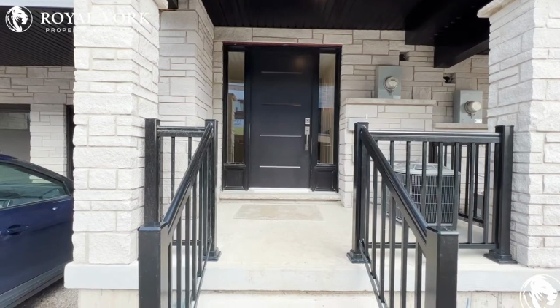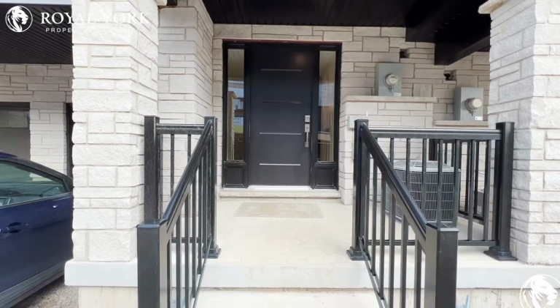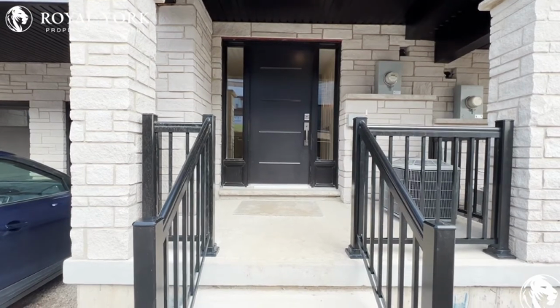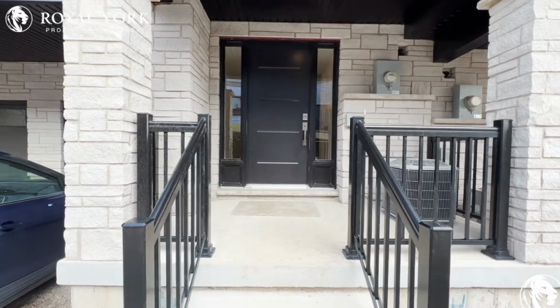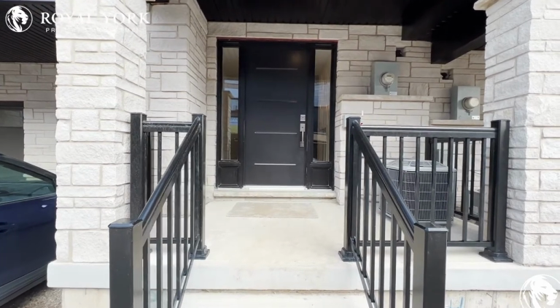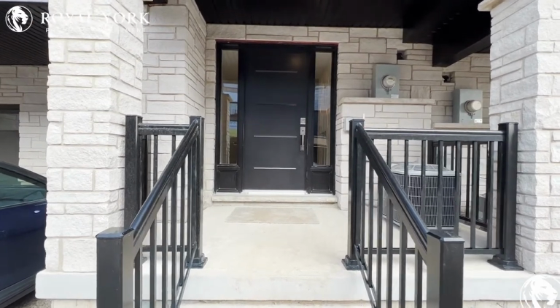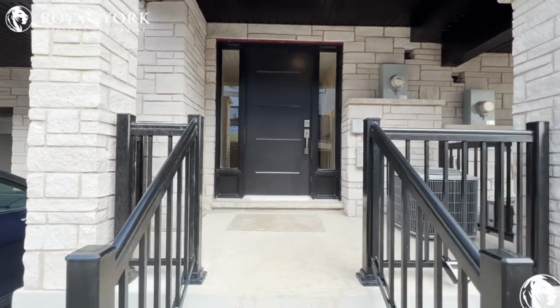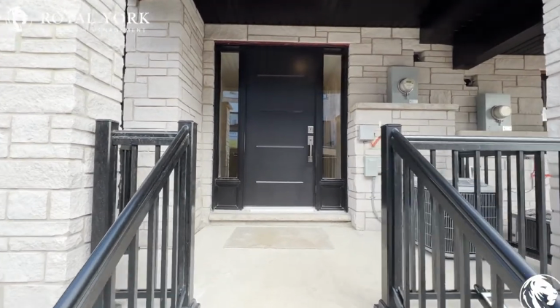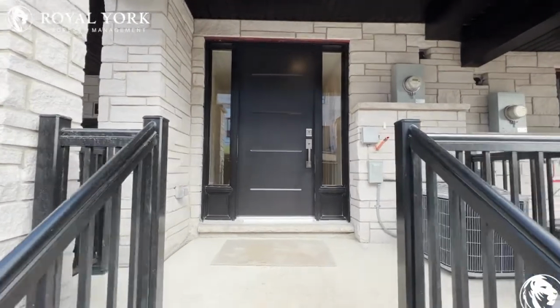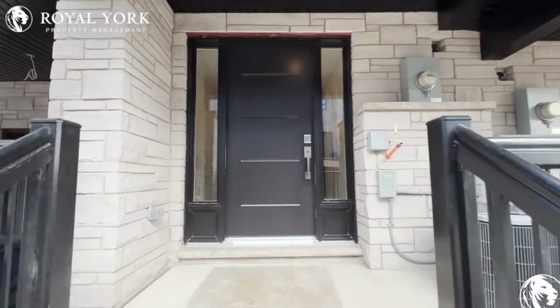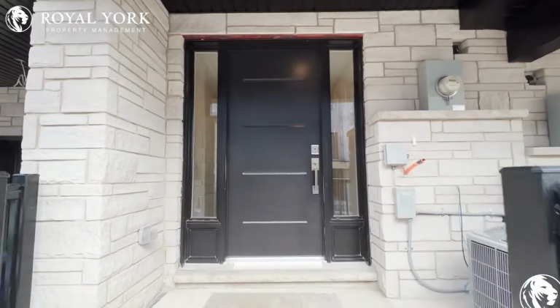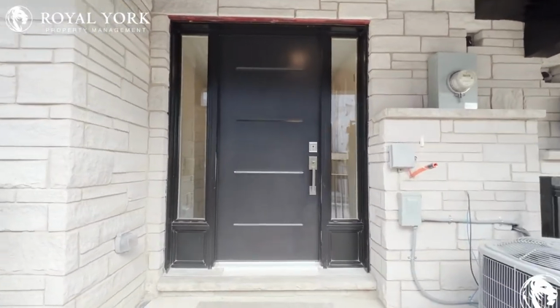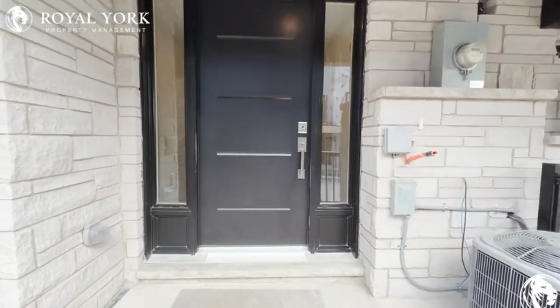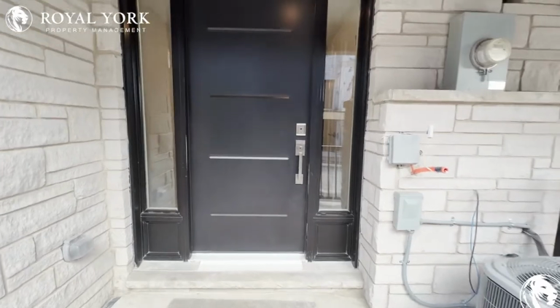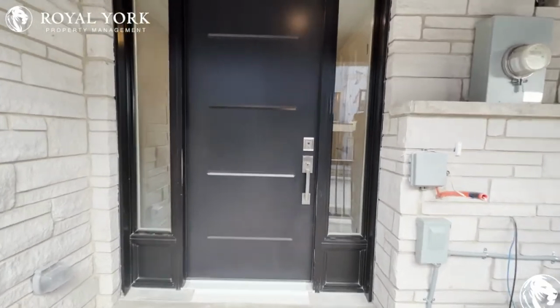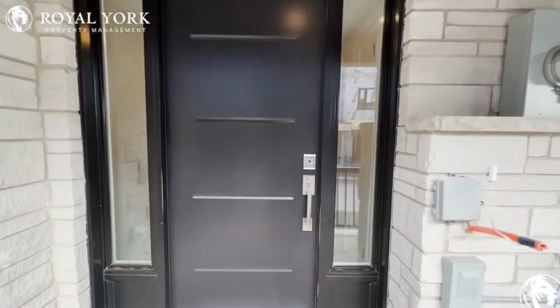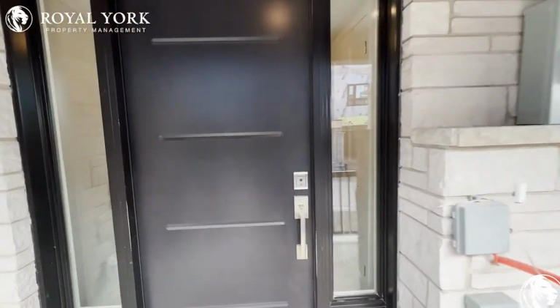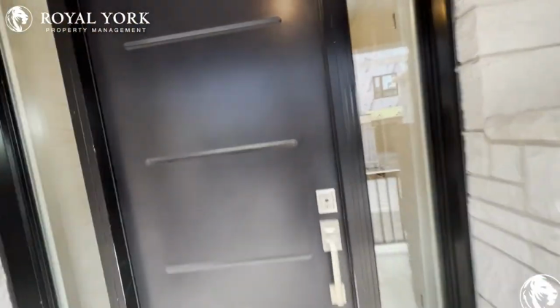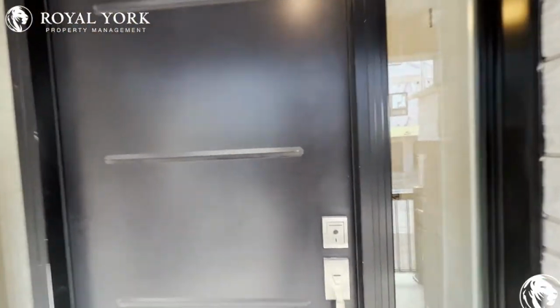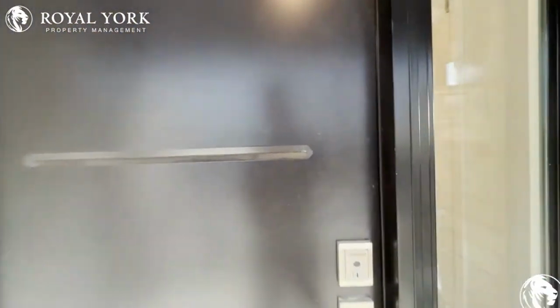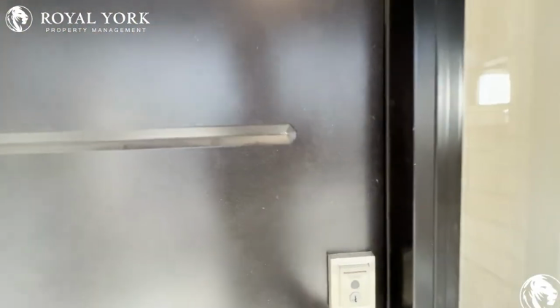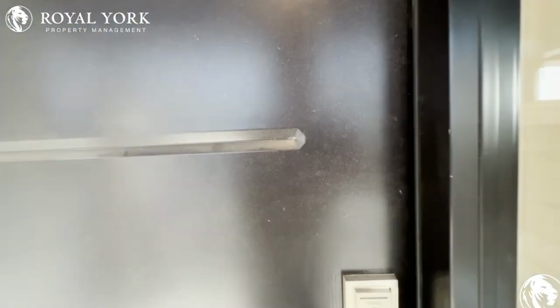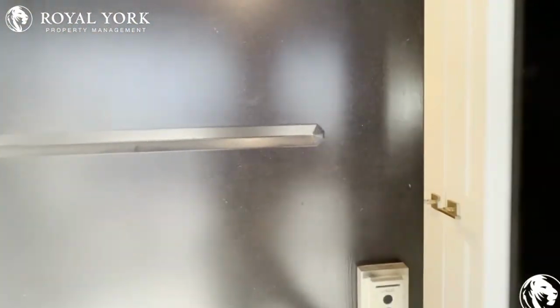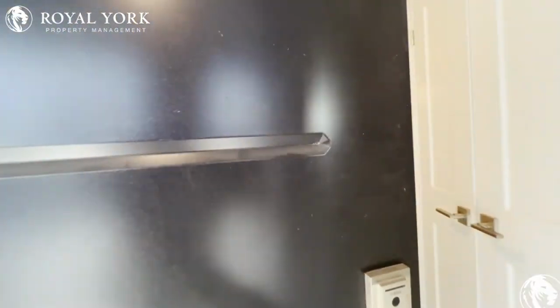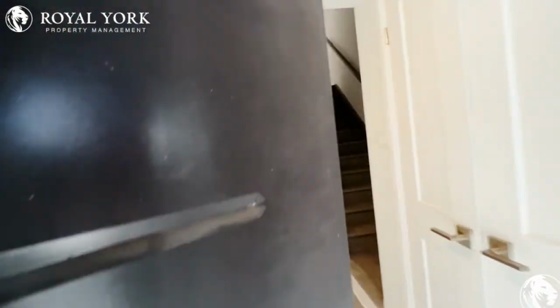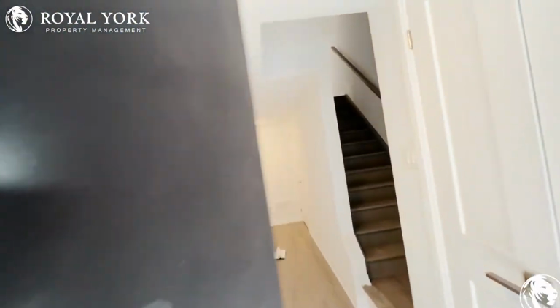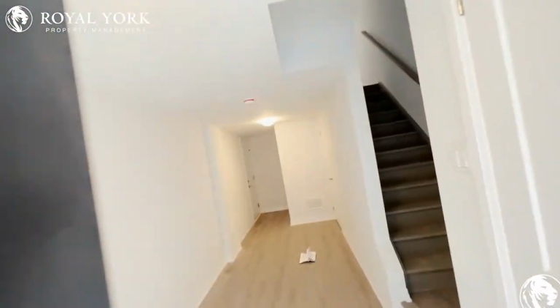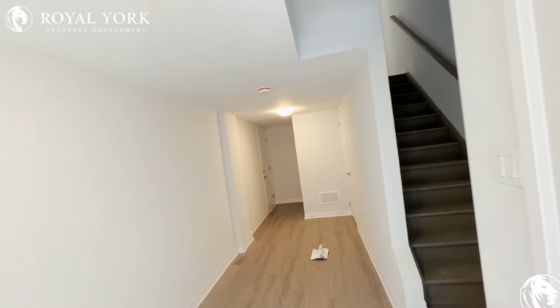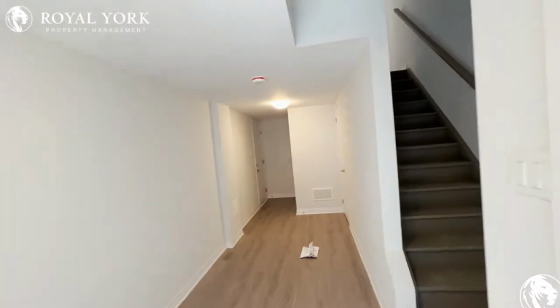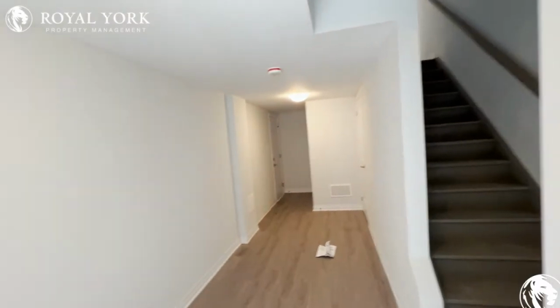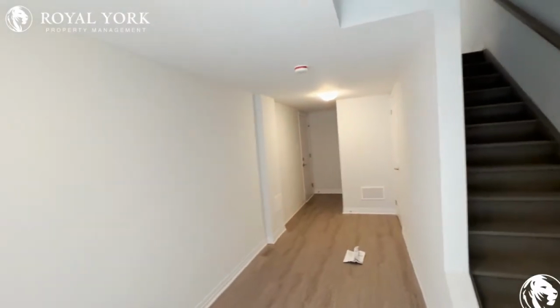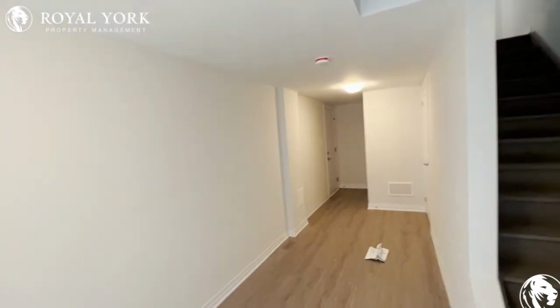Hi, welcome to 51 Sparrow Avenue, unit 47, located in Cambridge, Ontario. This three bed, two bath unit is available for rent from Royal York Property Management.